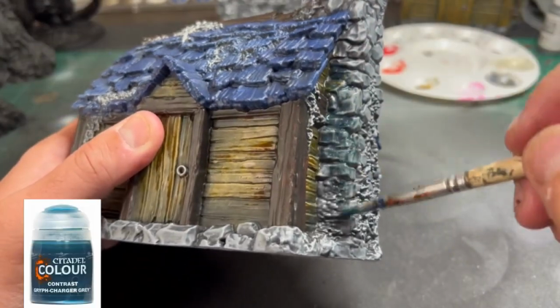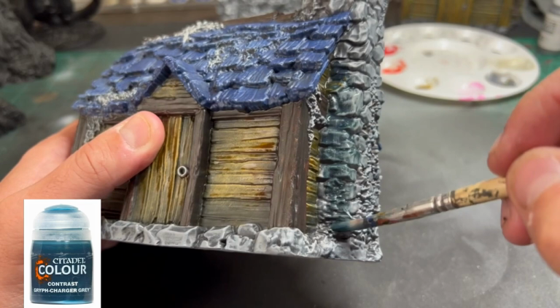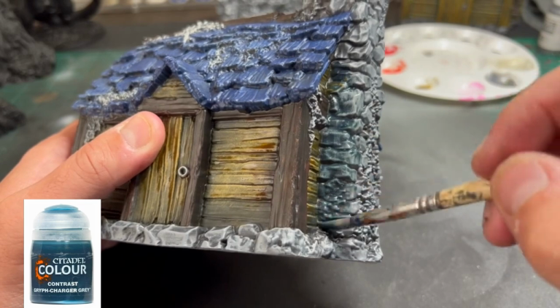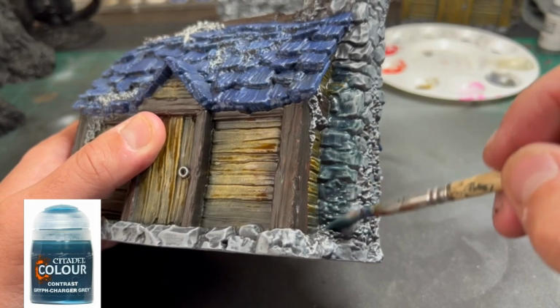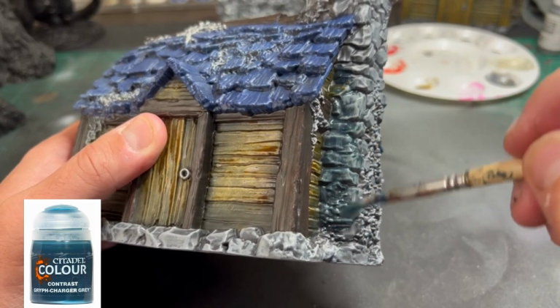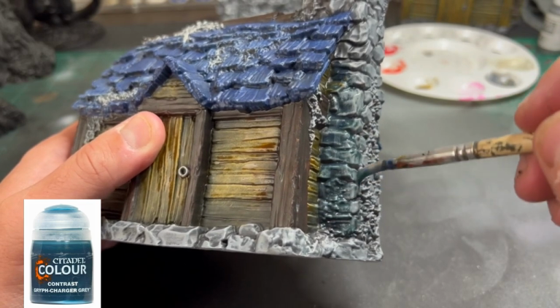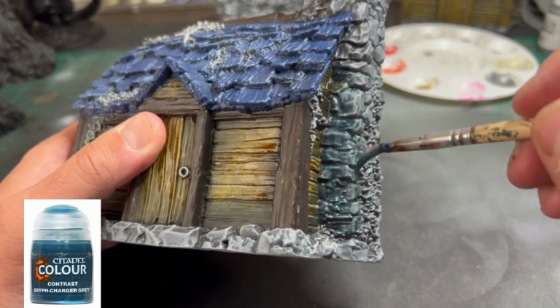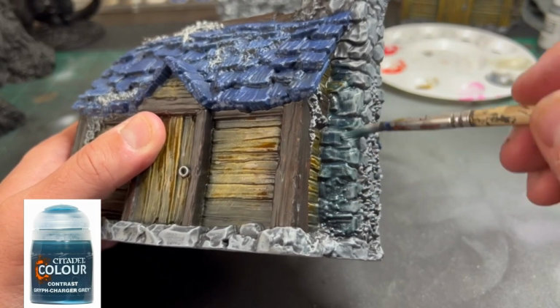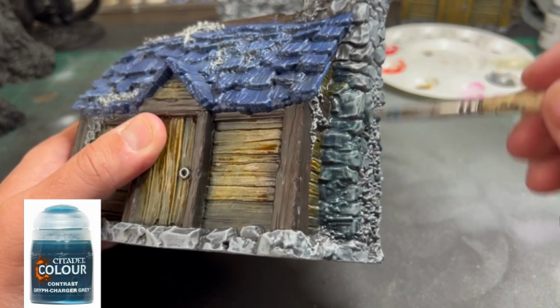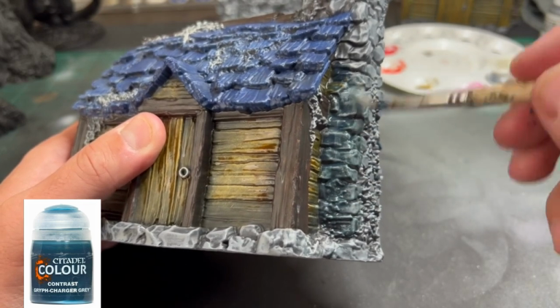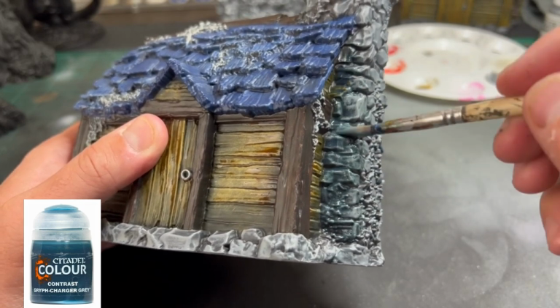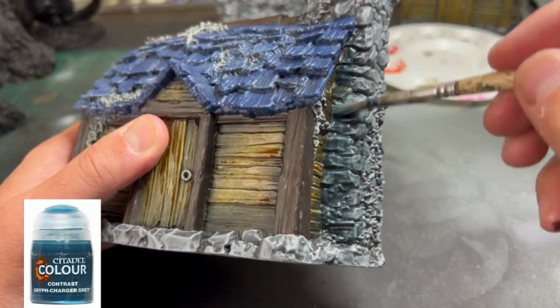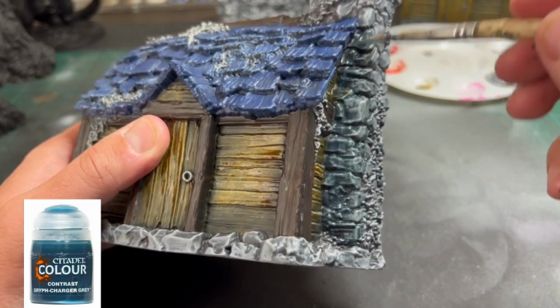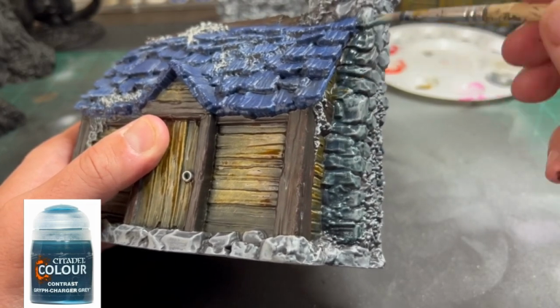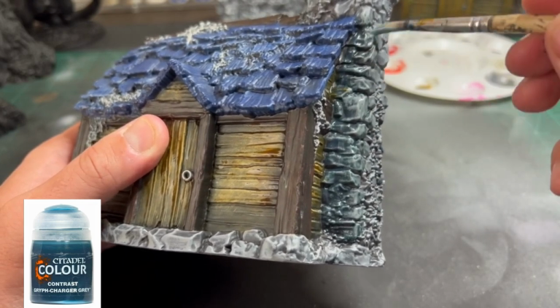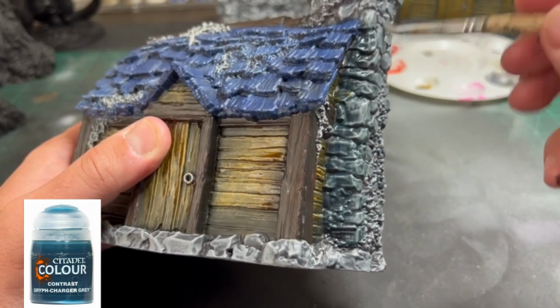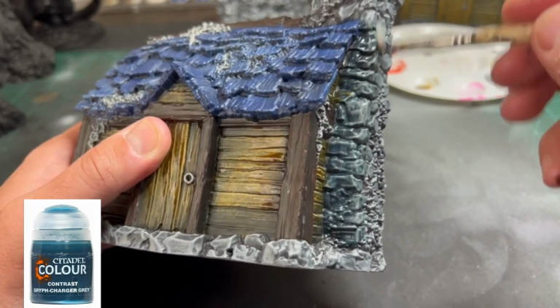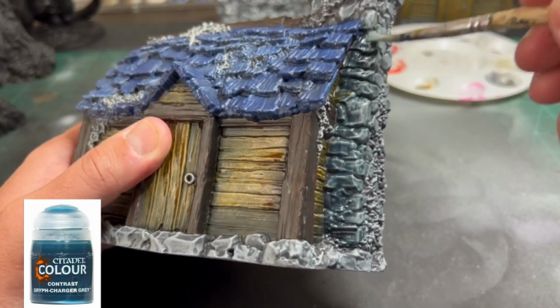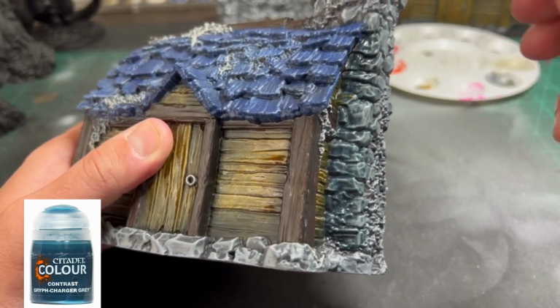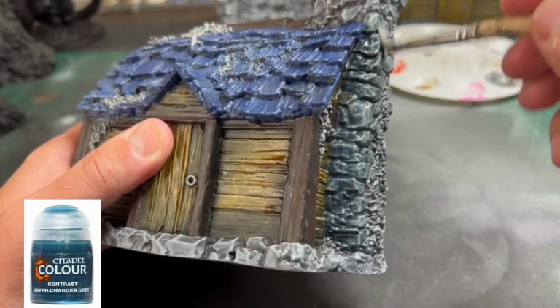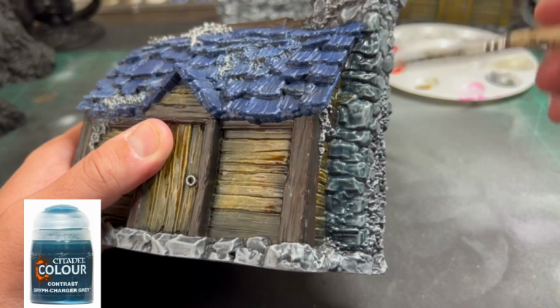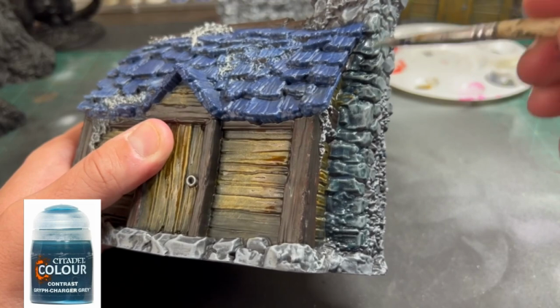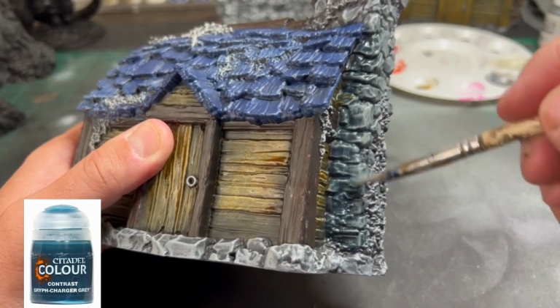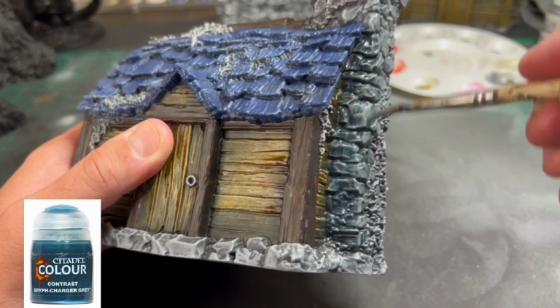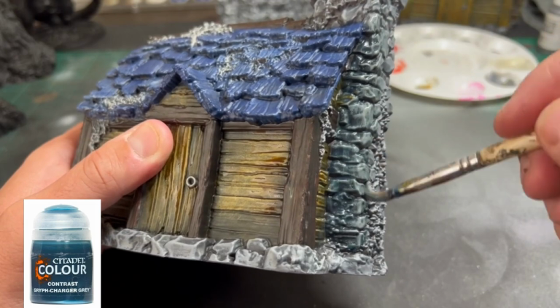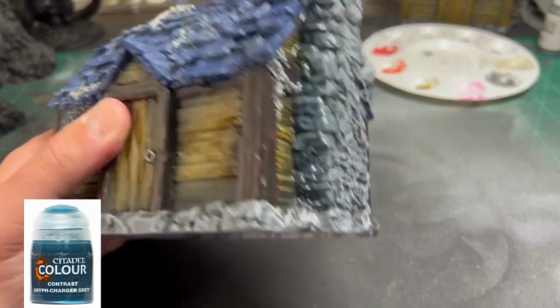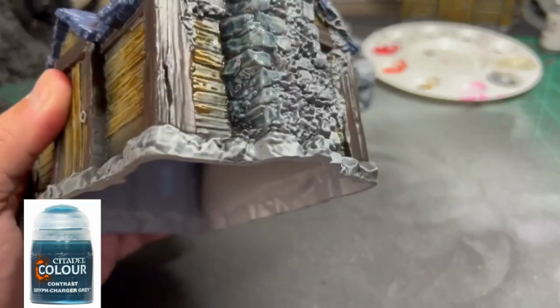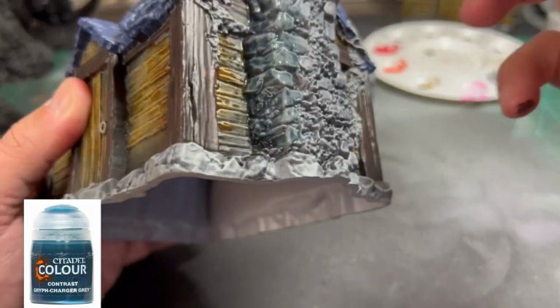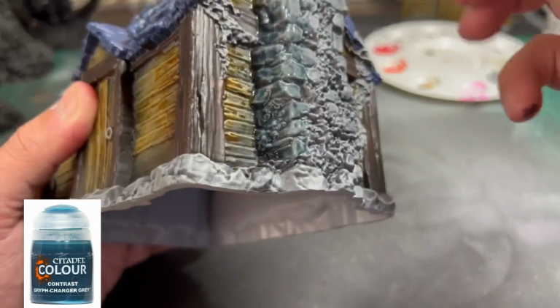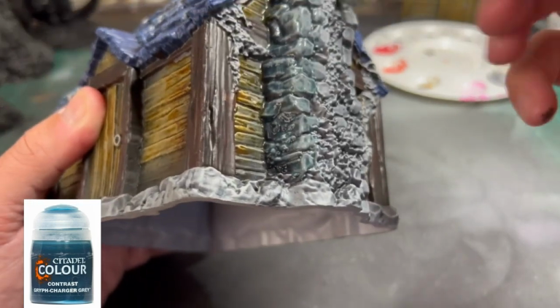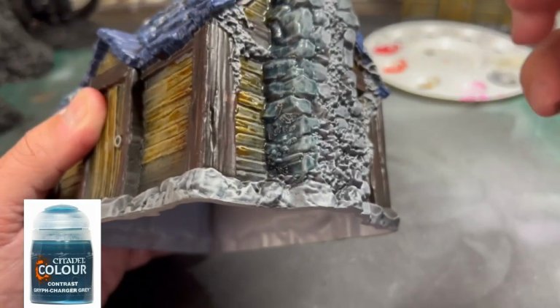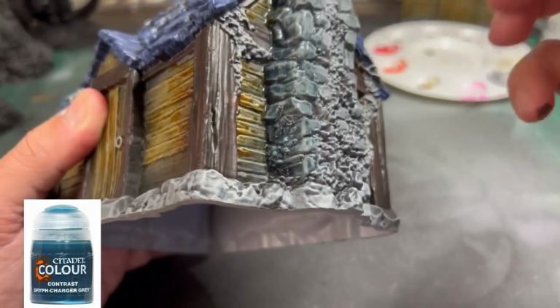For our chimney, we're going to use some Griff Charger again — gives you that nice little bluish-gray look on the chimney.